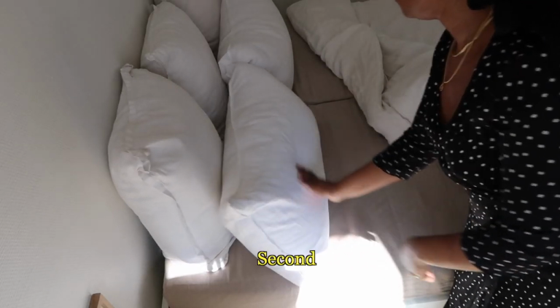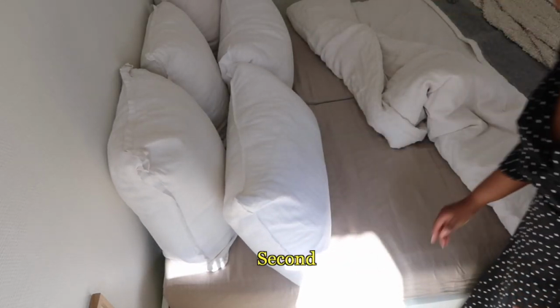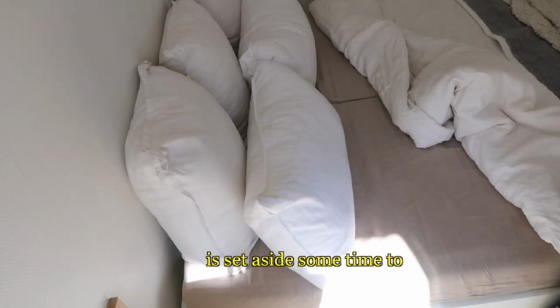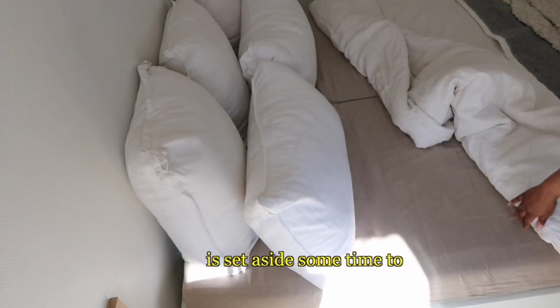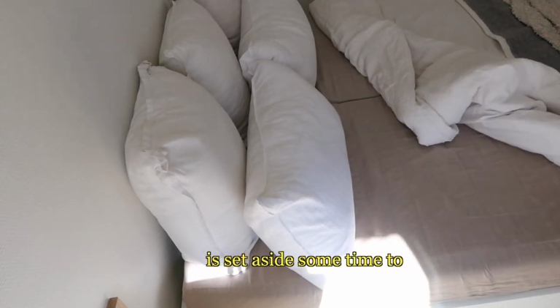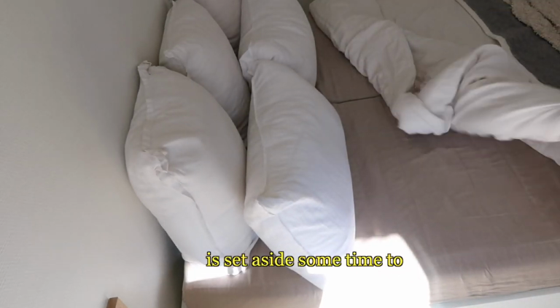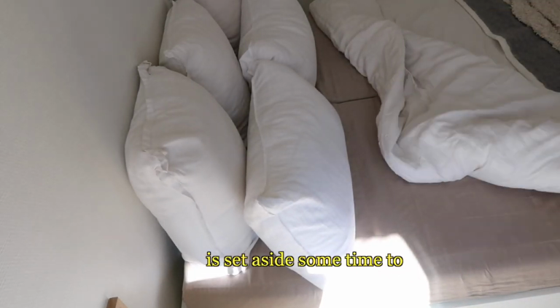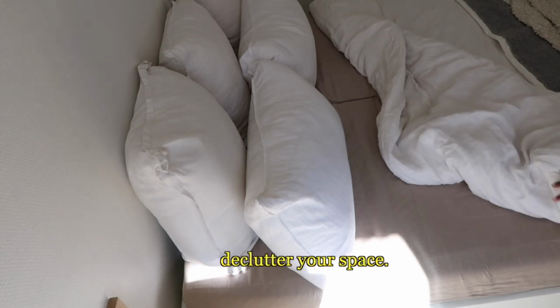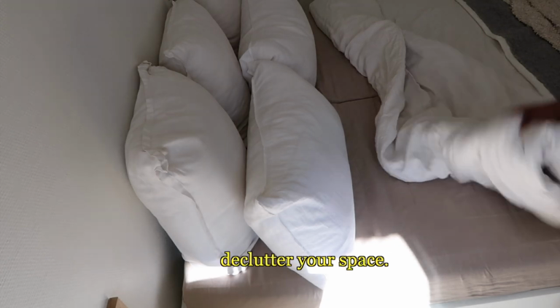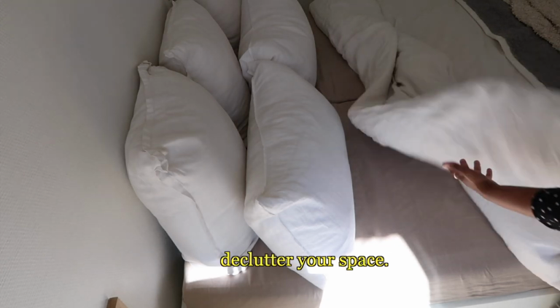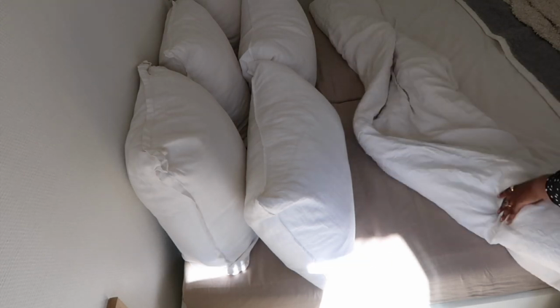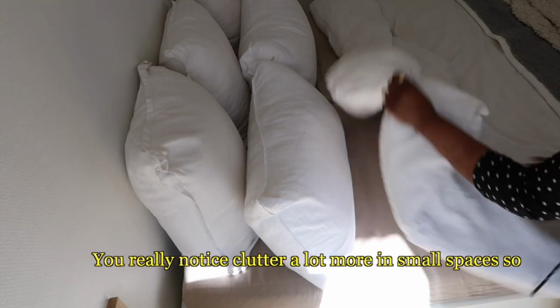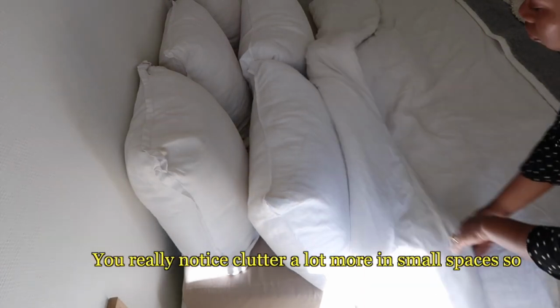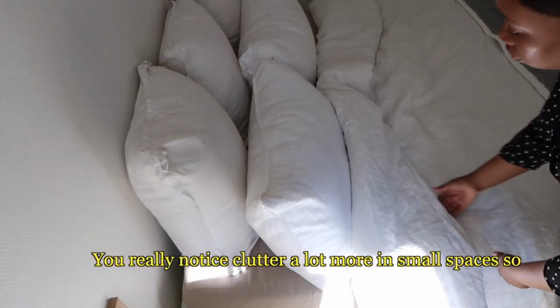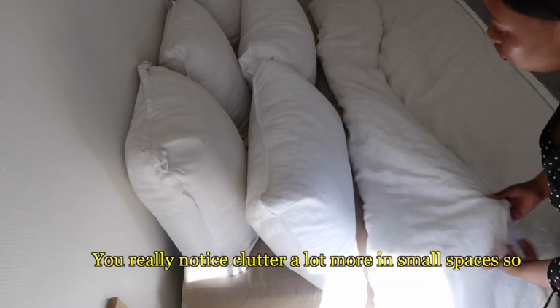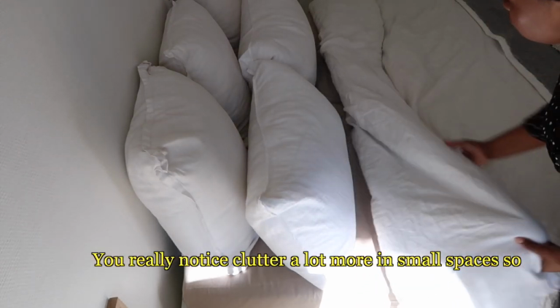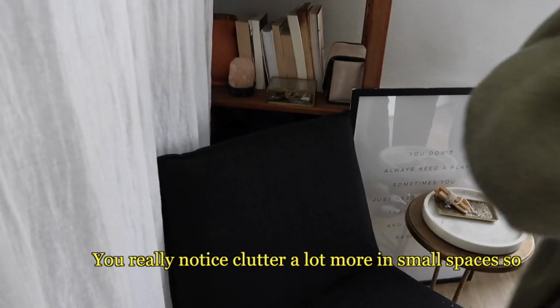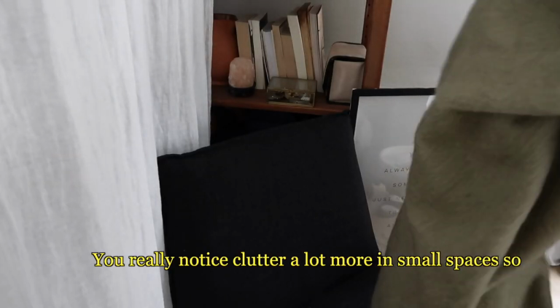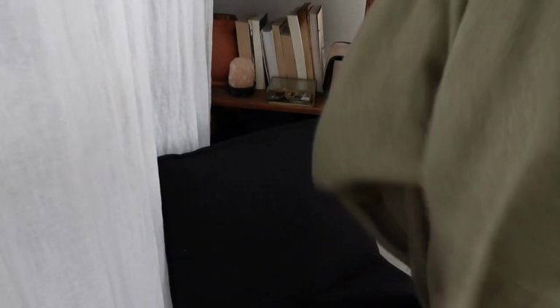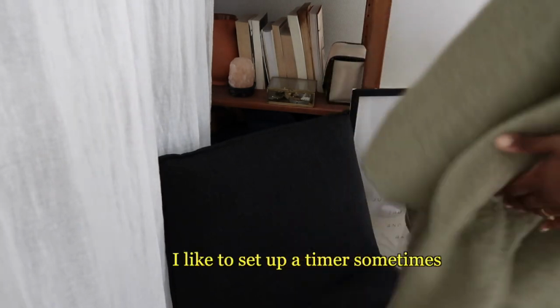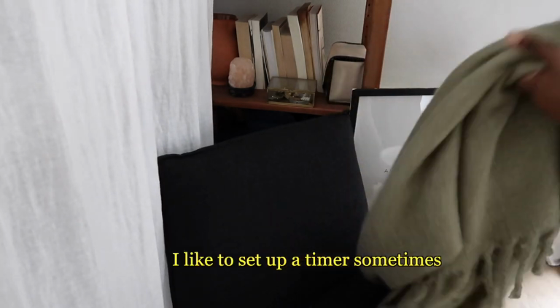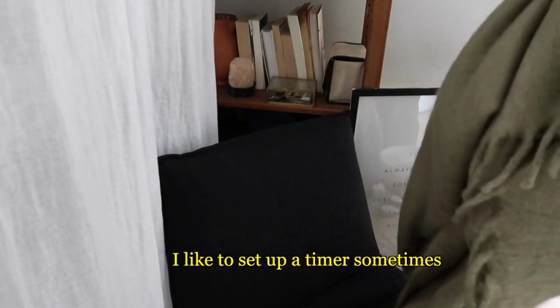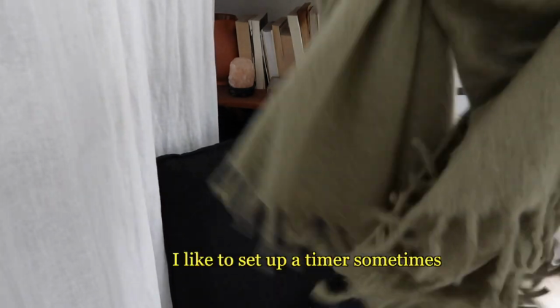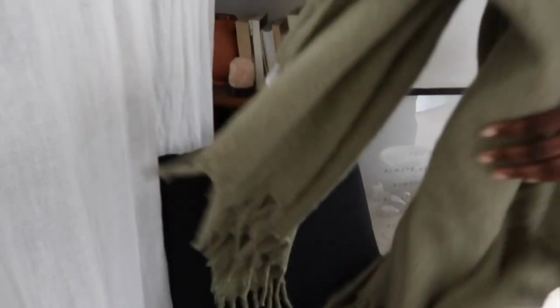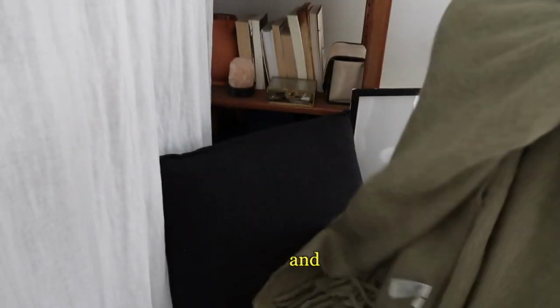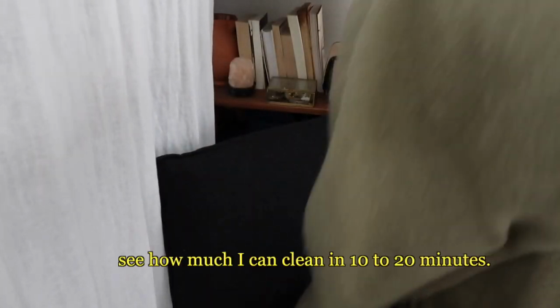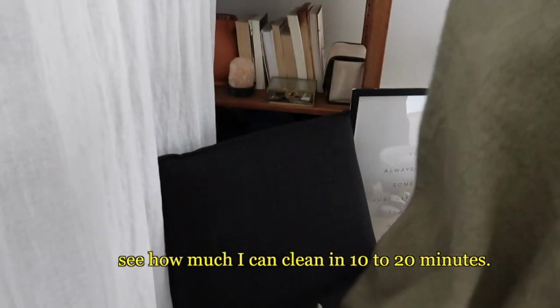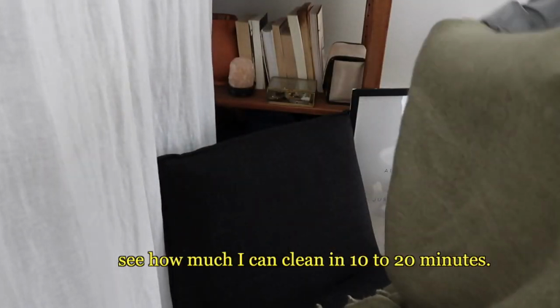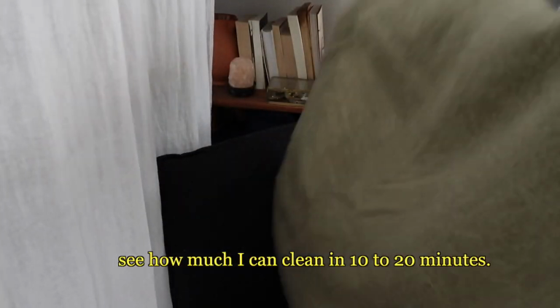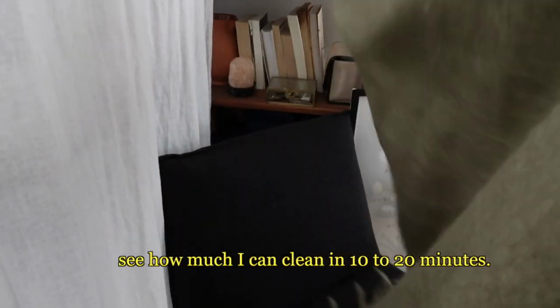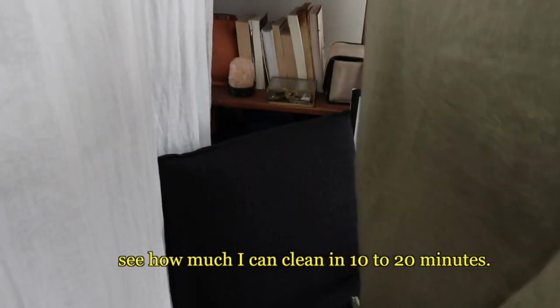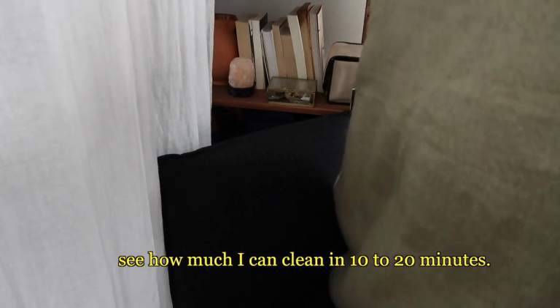Second is to set aside some time to declutter your space. You really notice clutter a lot more in small spaces, so I like to set a timer sometimes and see how much I can clean in 10 to 20 minutes.